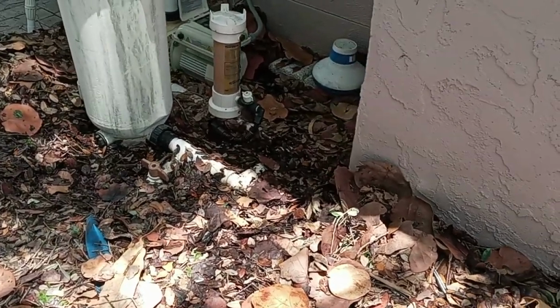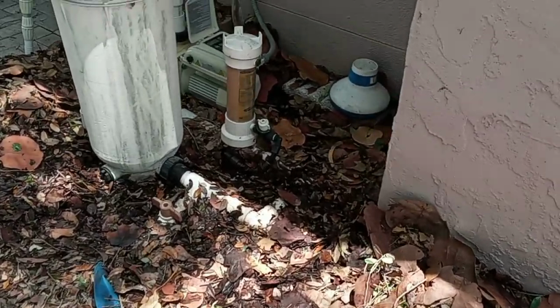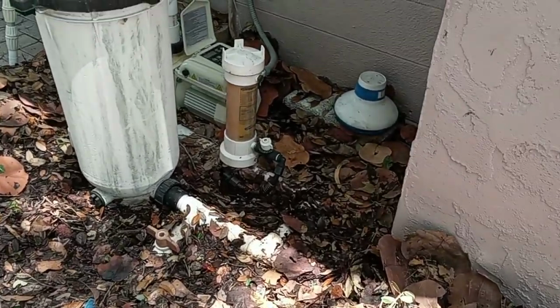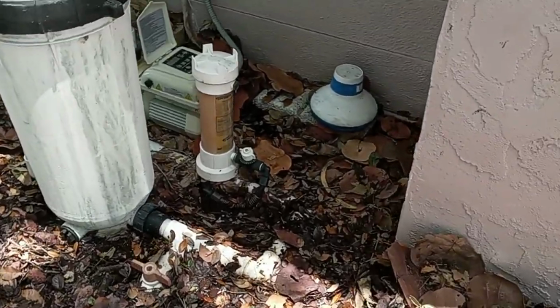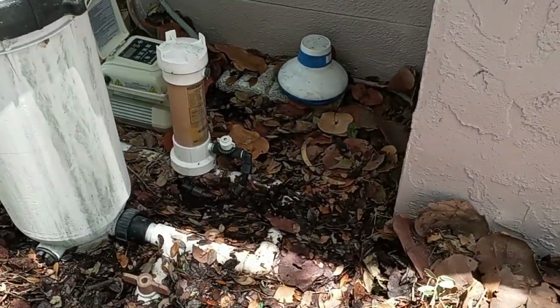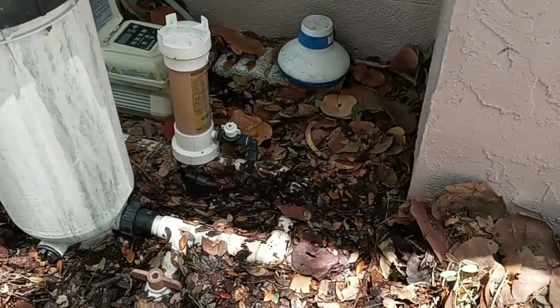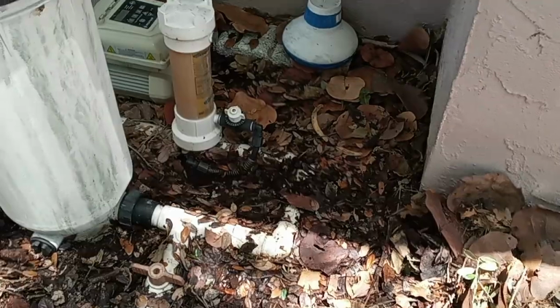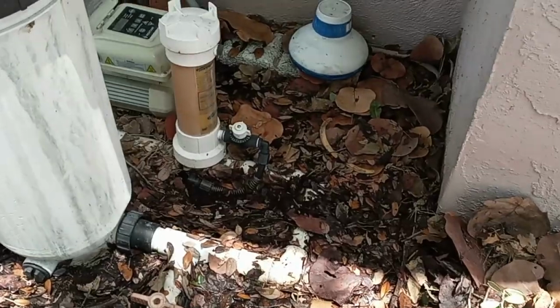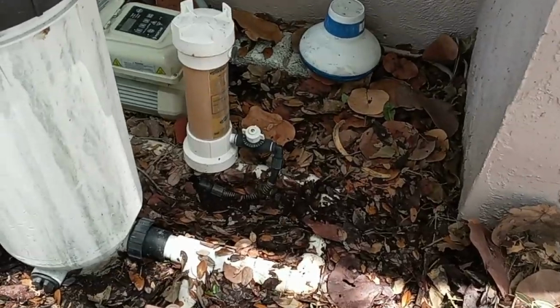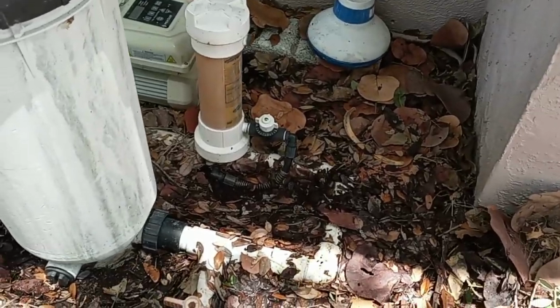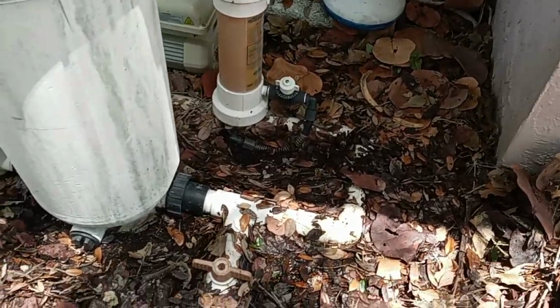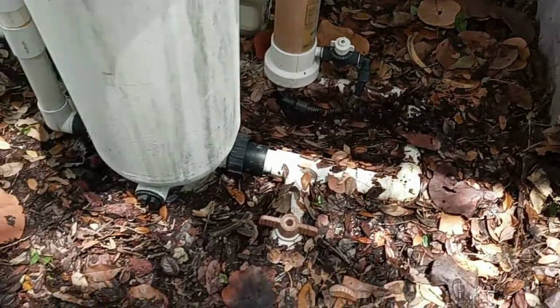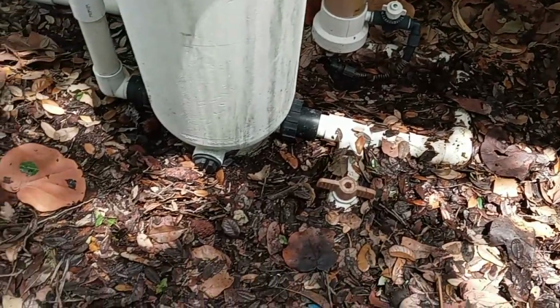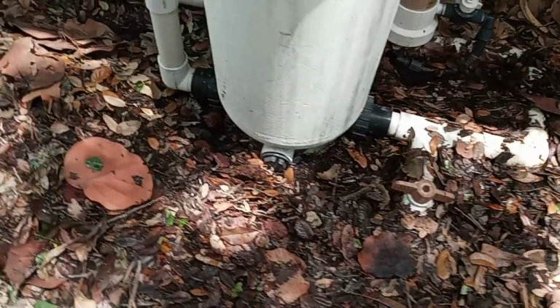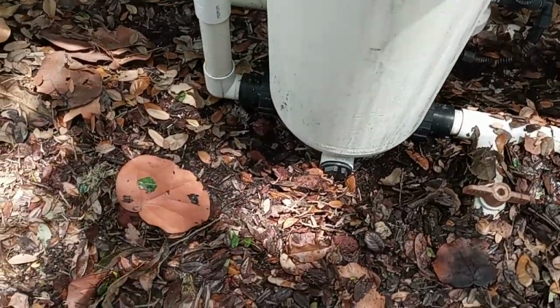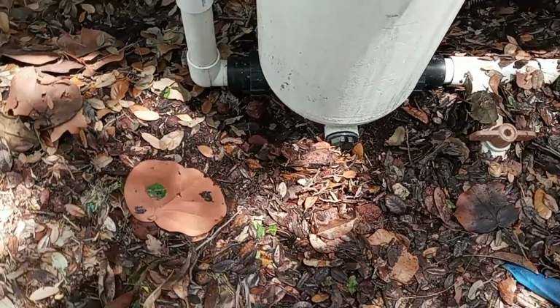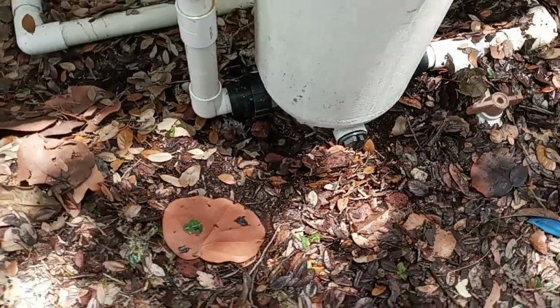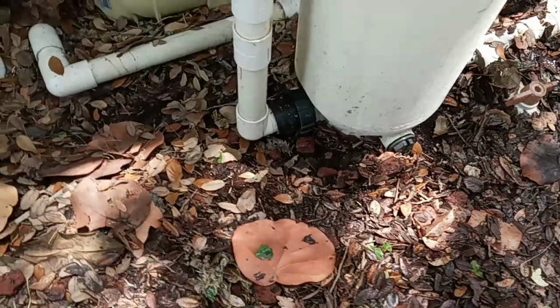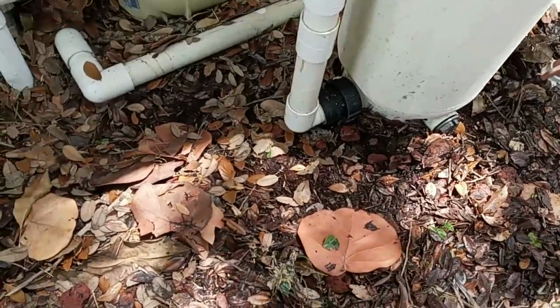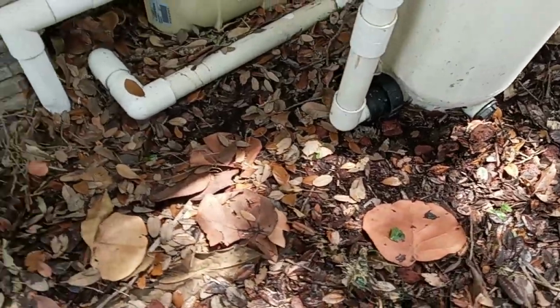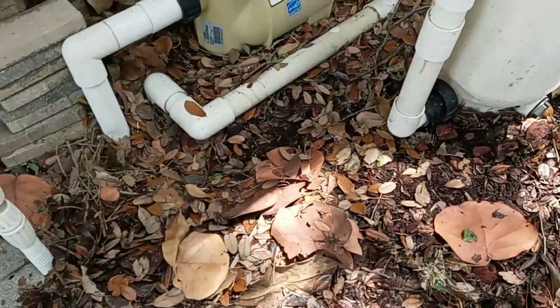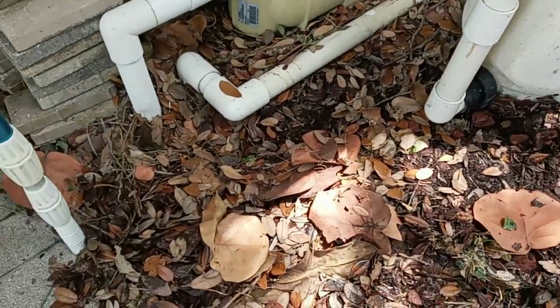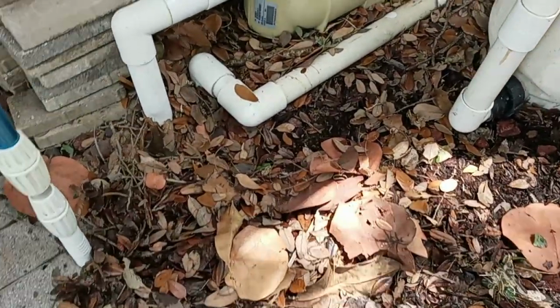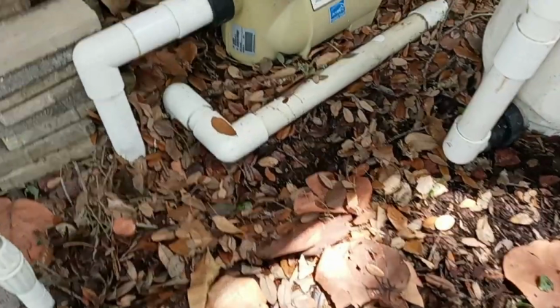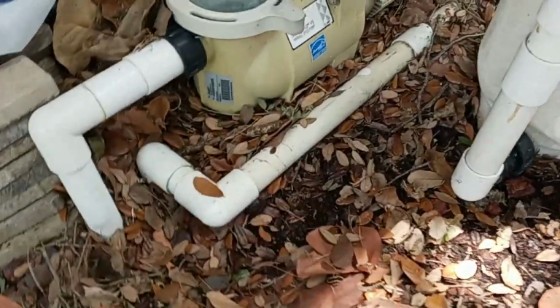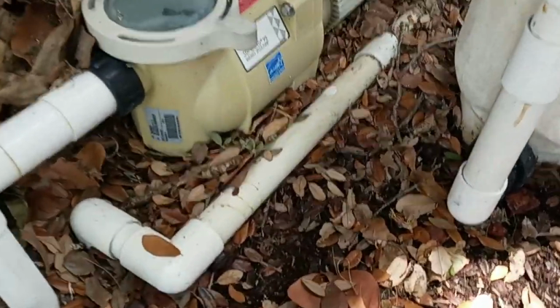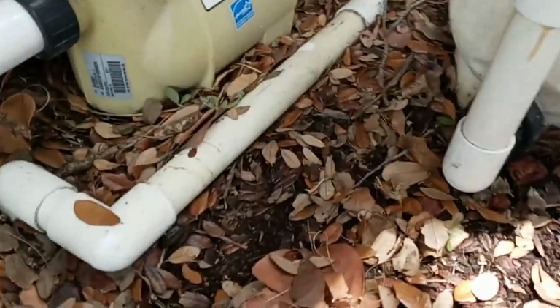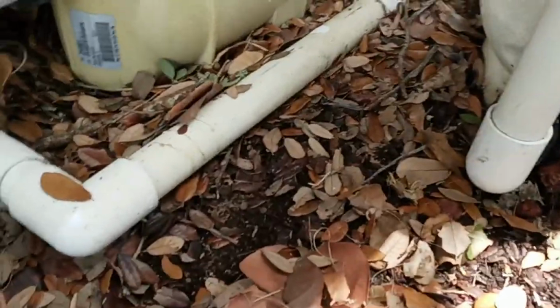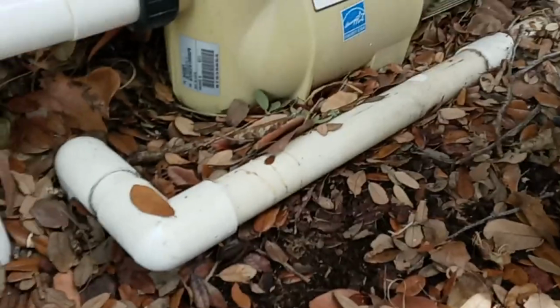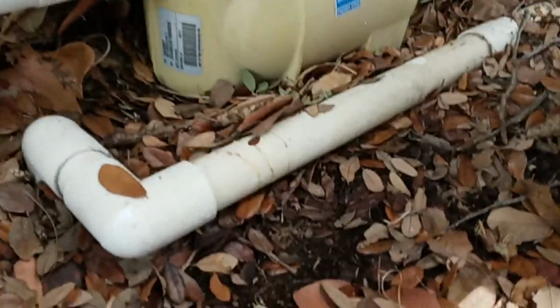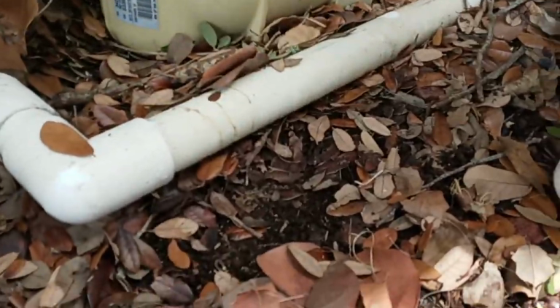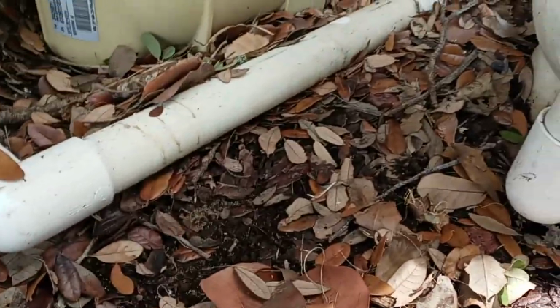The number one reason for pool pump motors to run hot is a lack of airflow. Air must be drawn into the motor and over the internal components. Any type of air restriction in your pump motor is going to make it run hotter than it should, and that can reduce its lifespan.